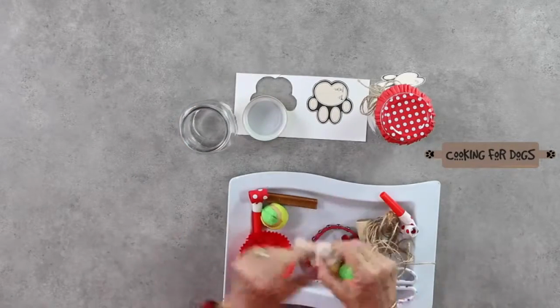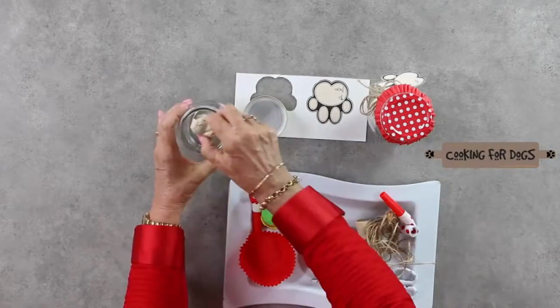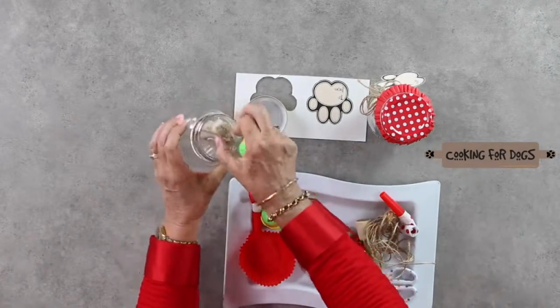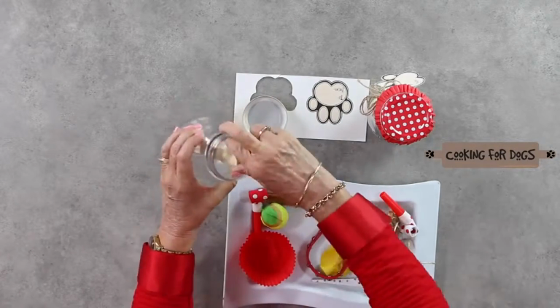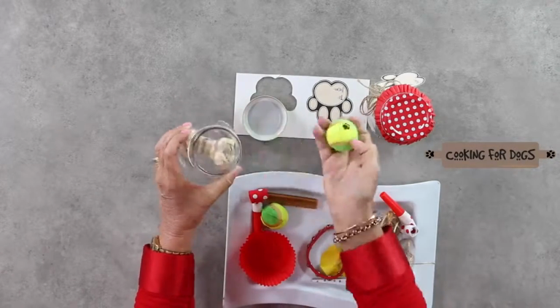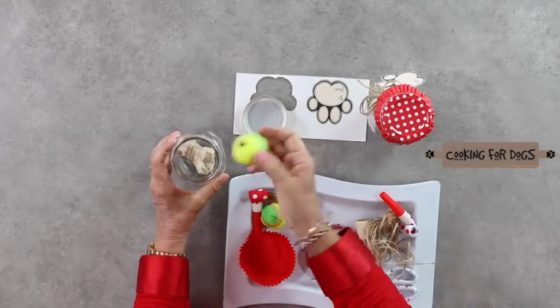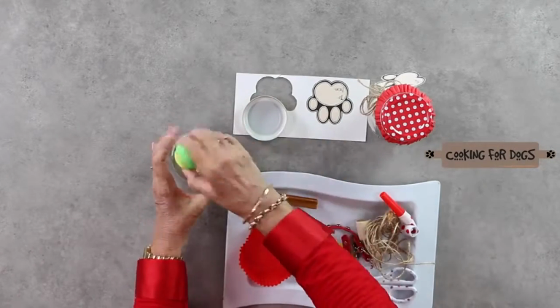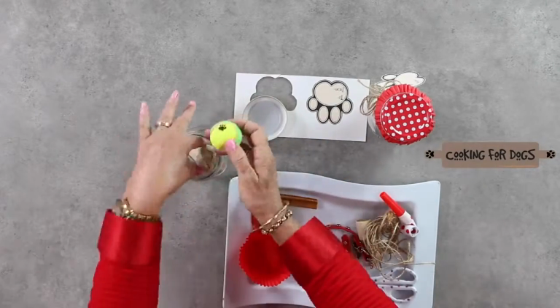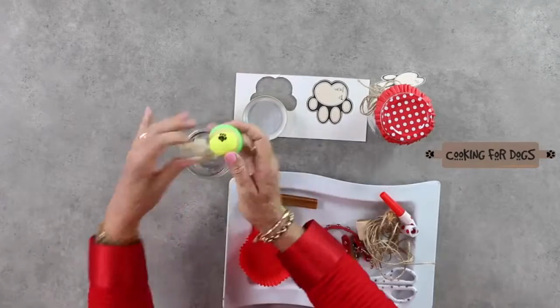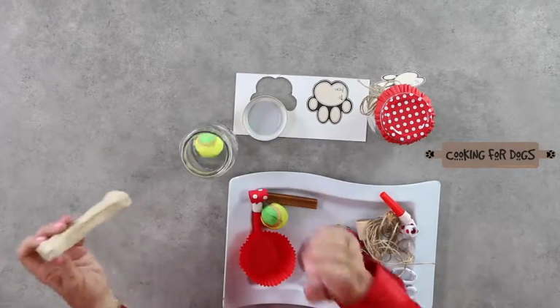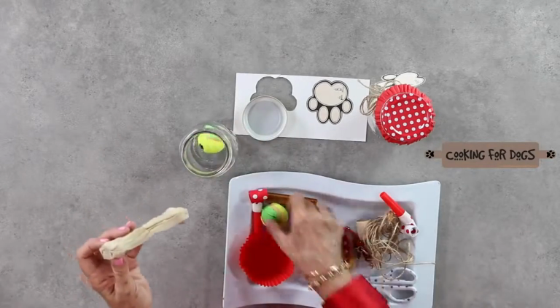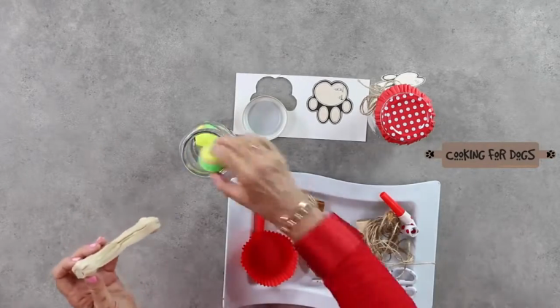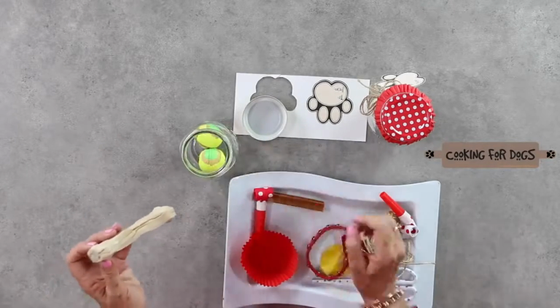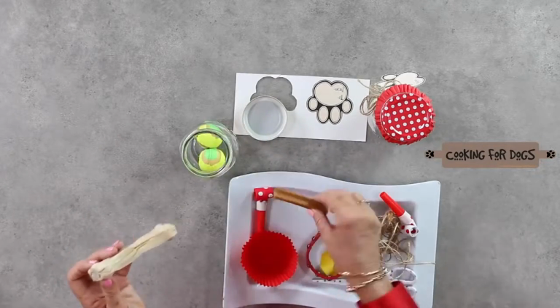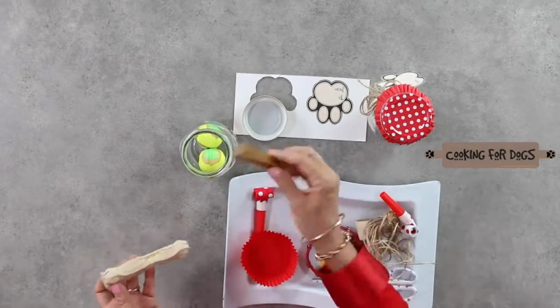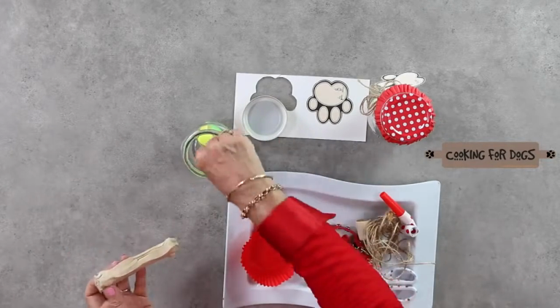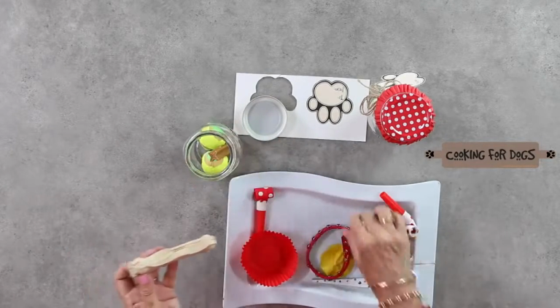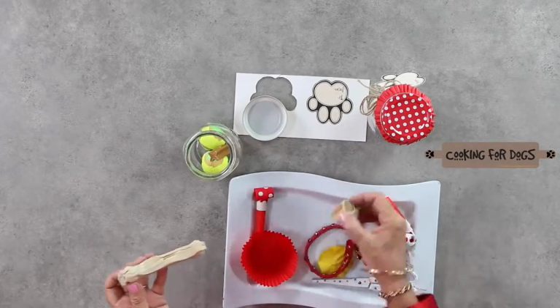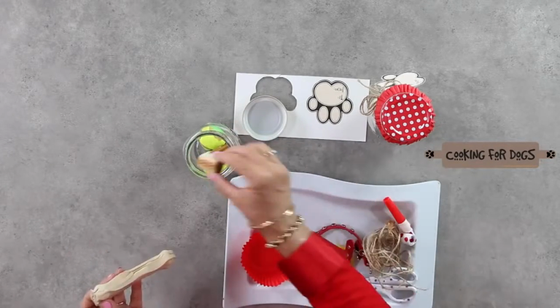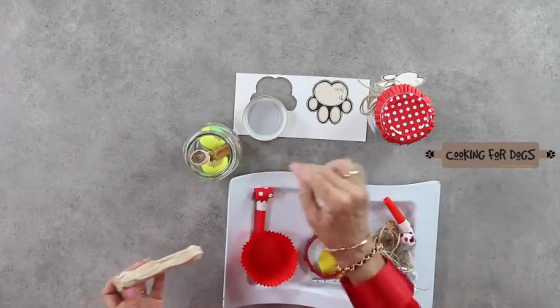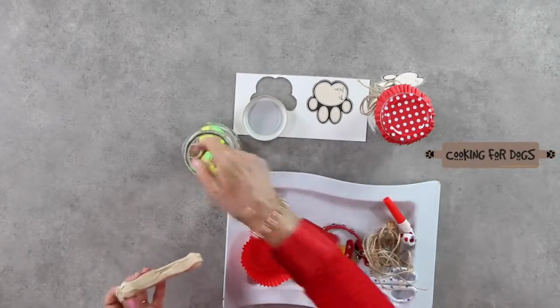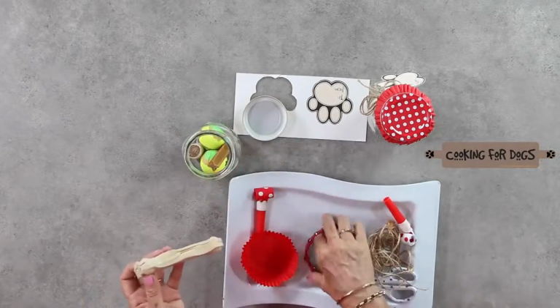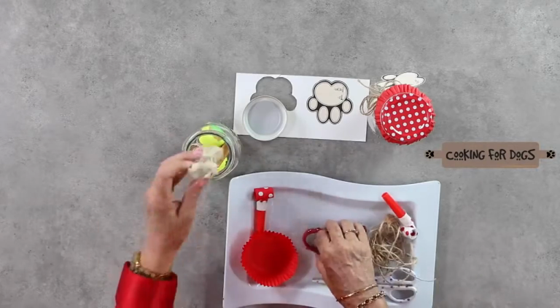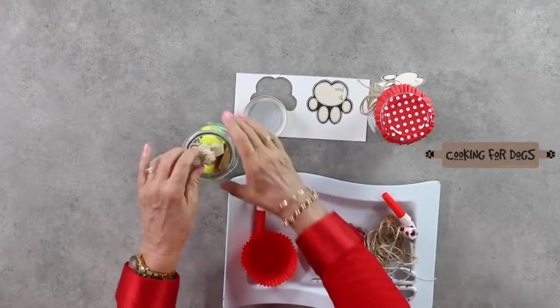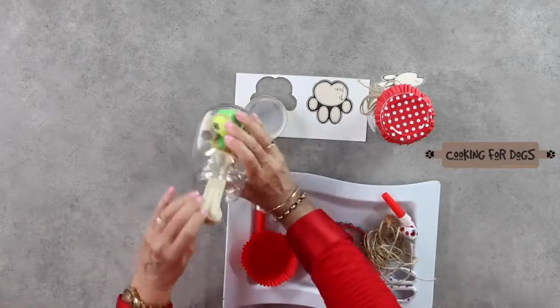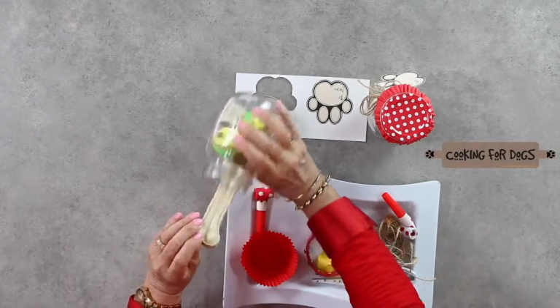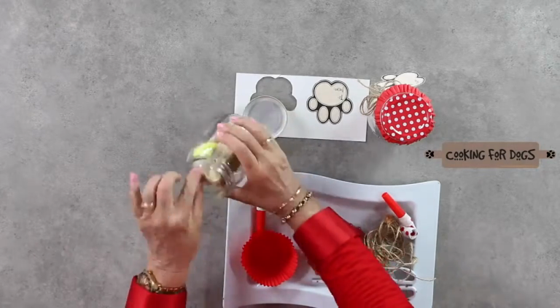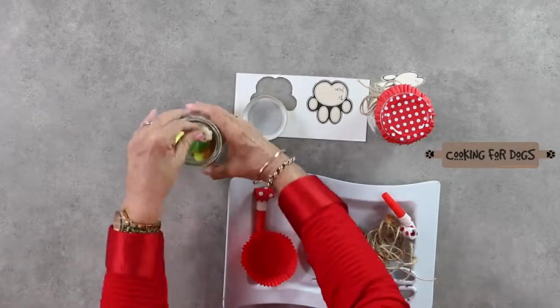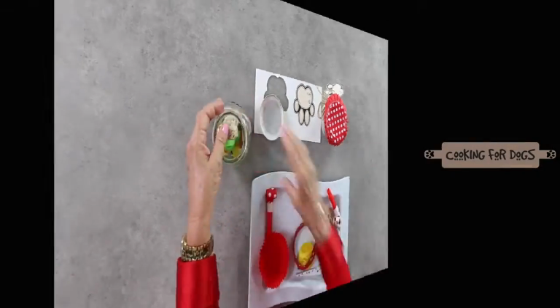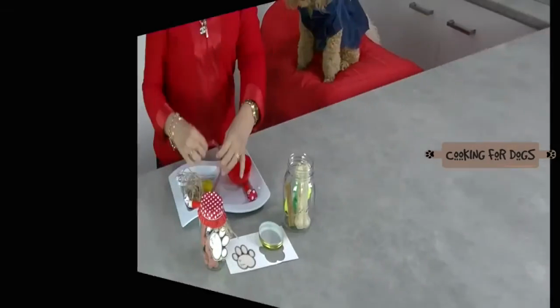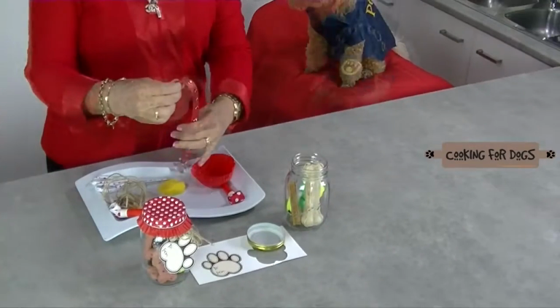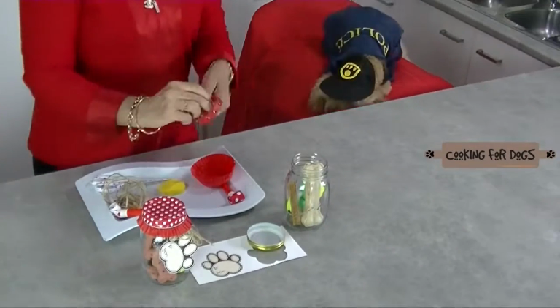I'm going to put this big bone in if I can fit it. So we're going to put this nice new collar in there.